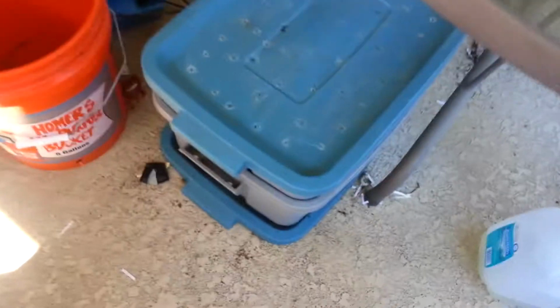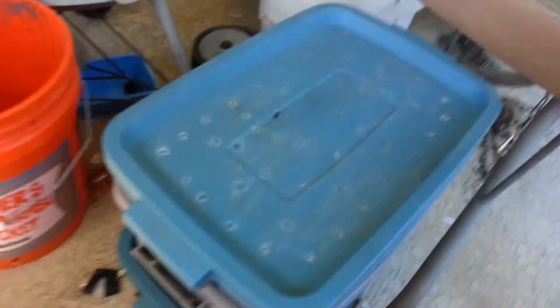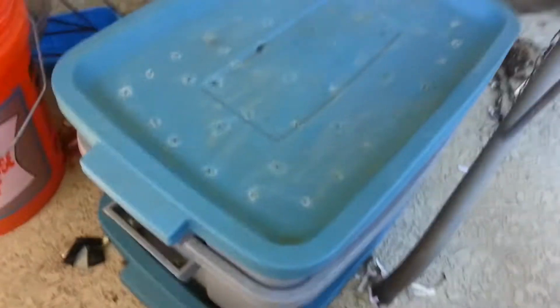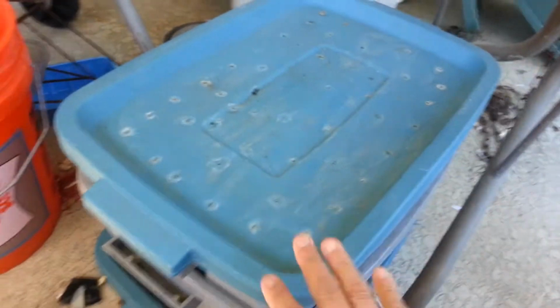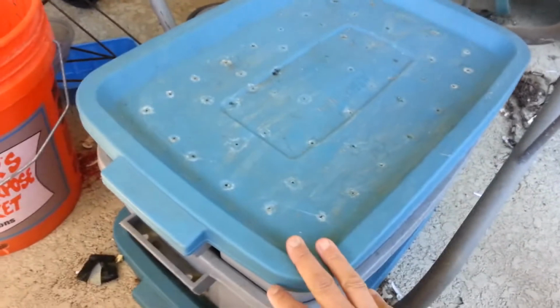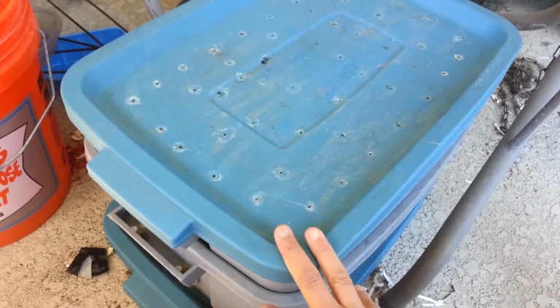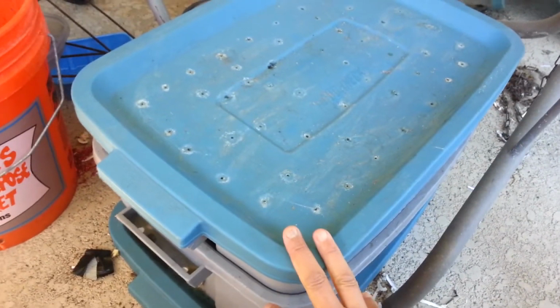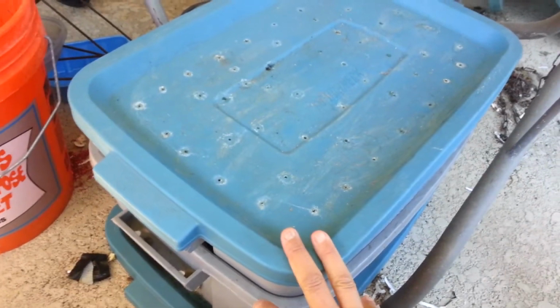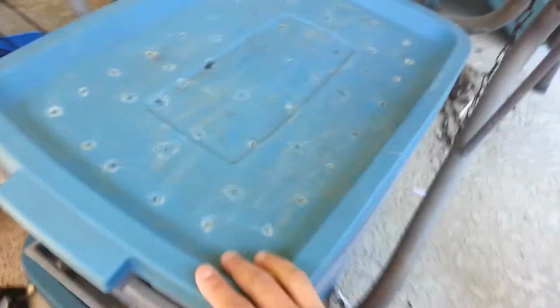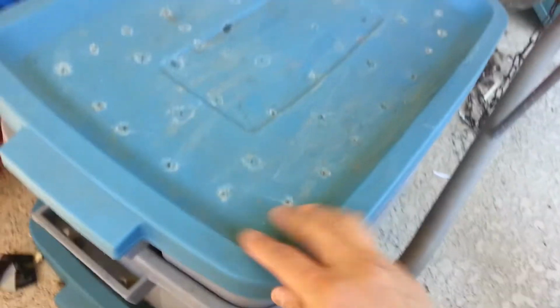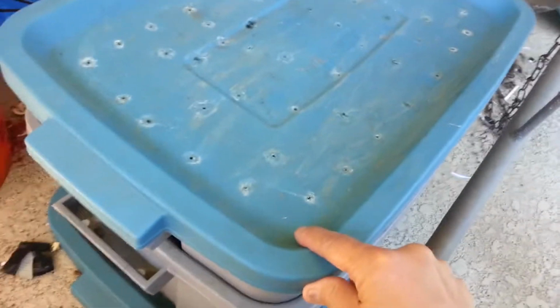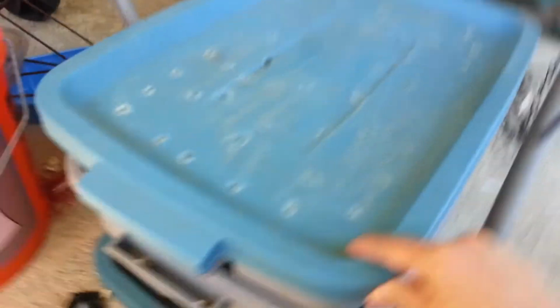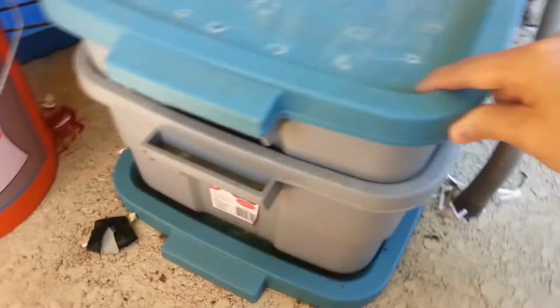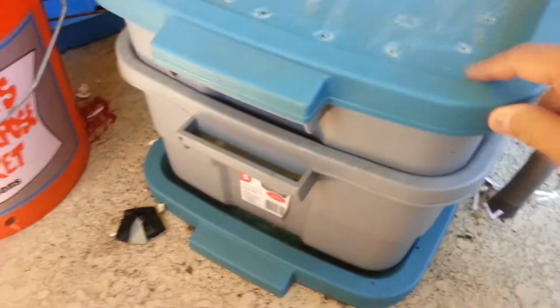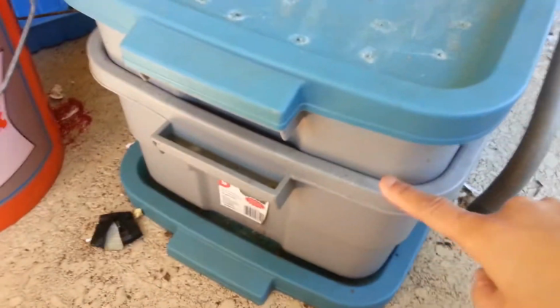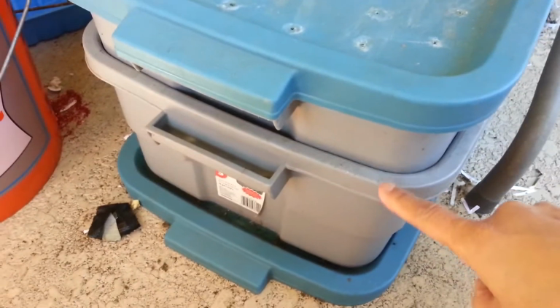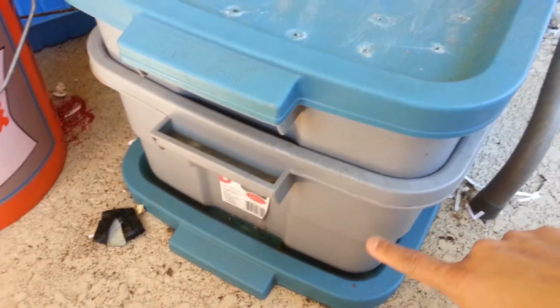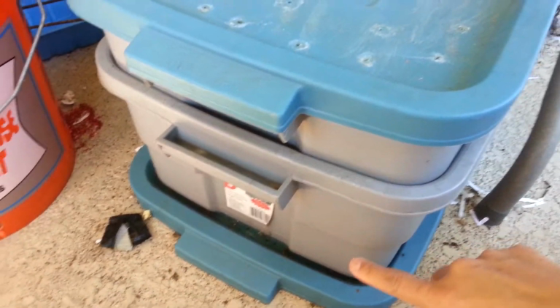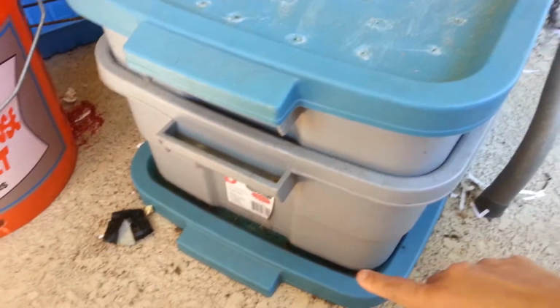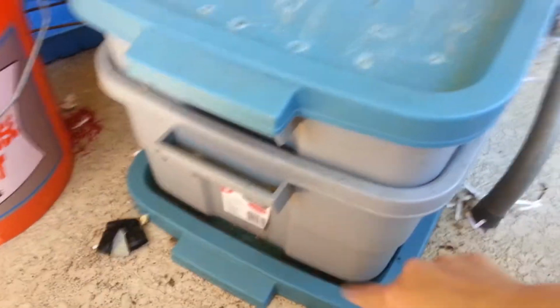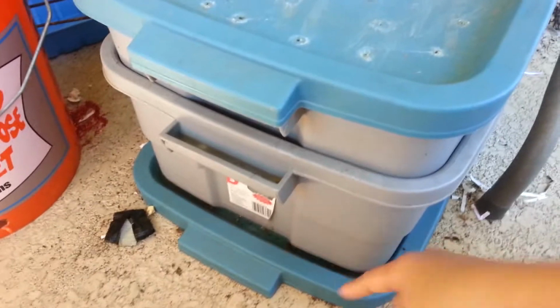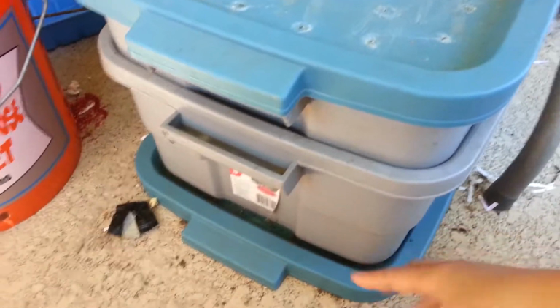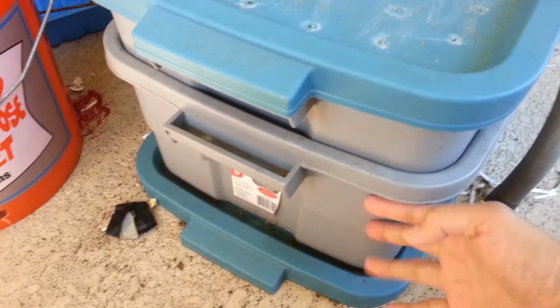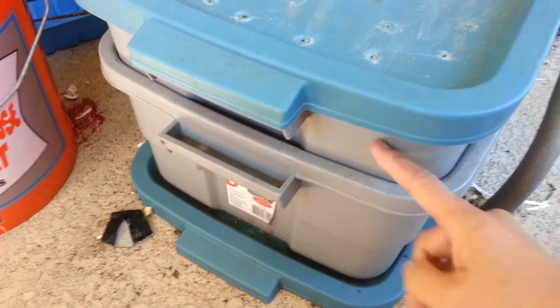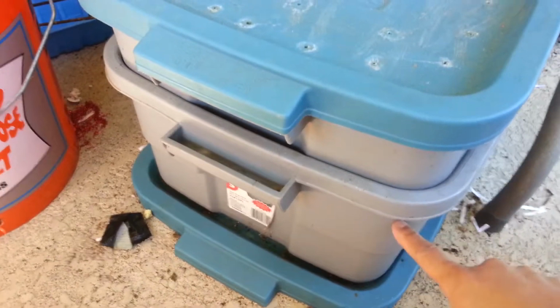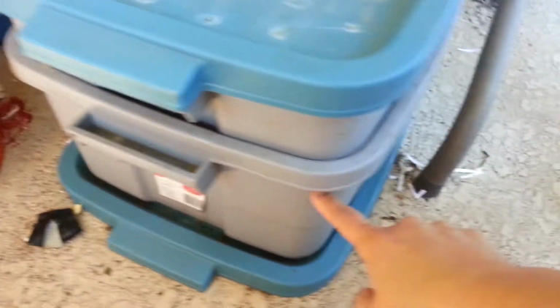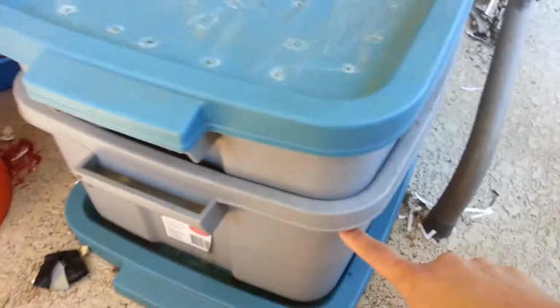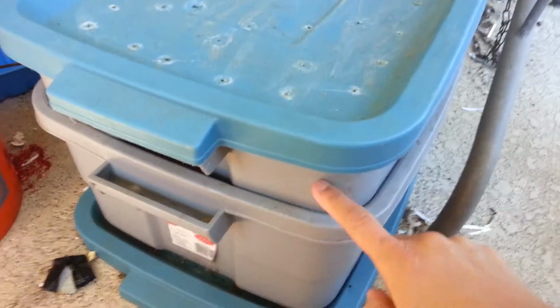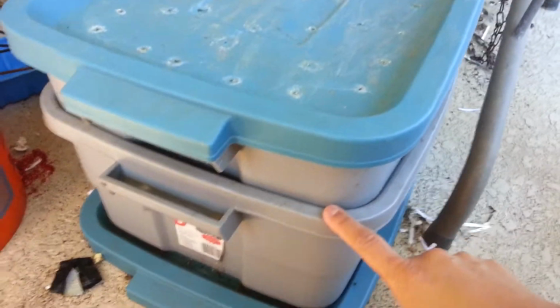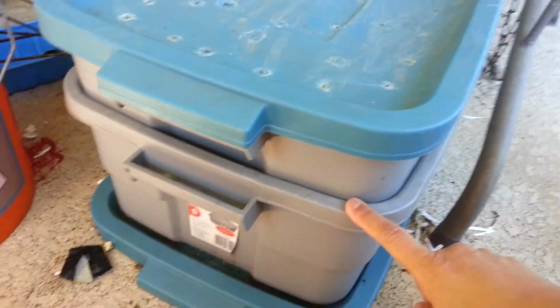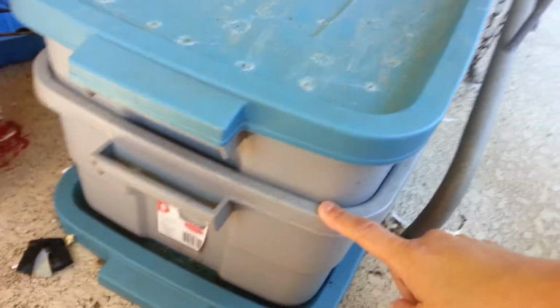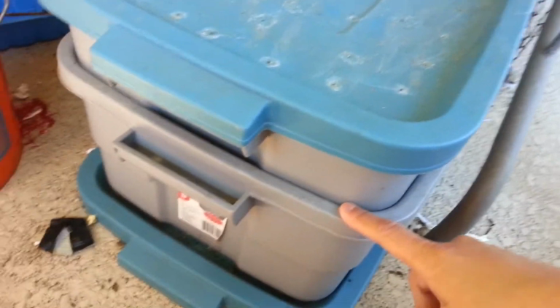I'm going to show you my worm composting bin. It's a double bin system. This cover actually doesn't need to be there — it's just an extra cover. I bought two of these bins; they're 10 gallons each.